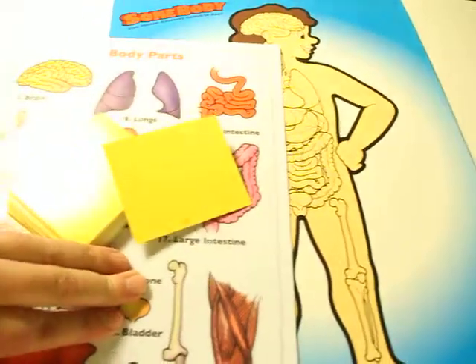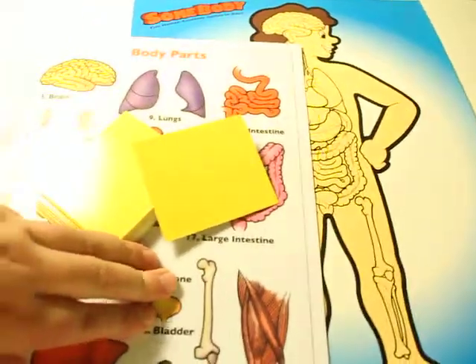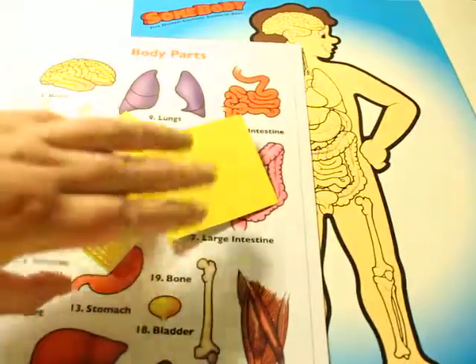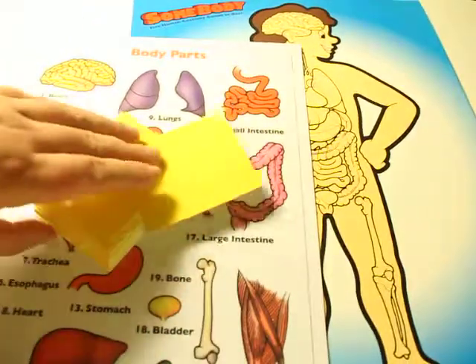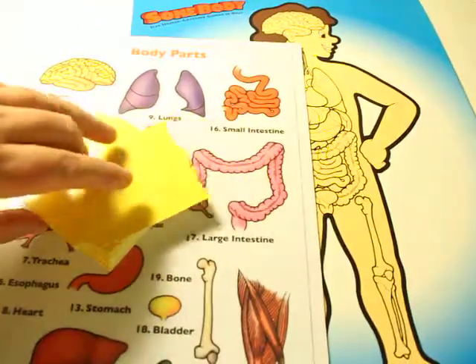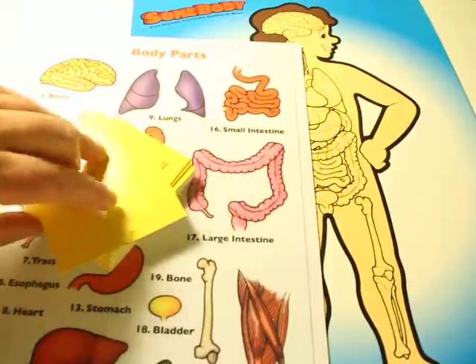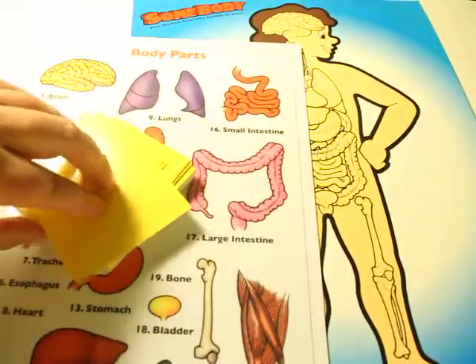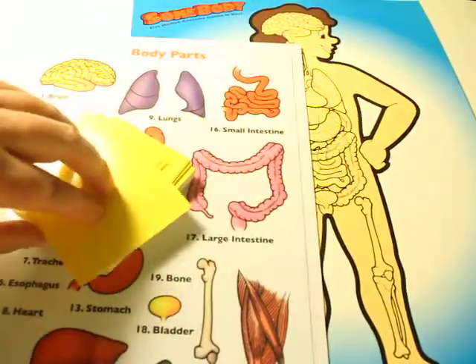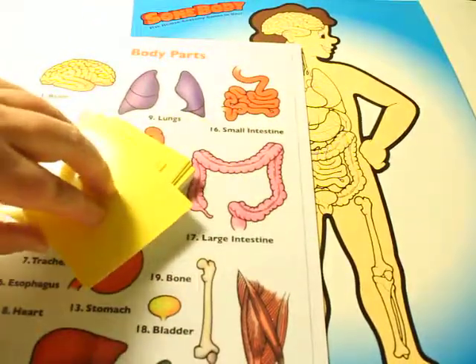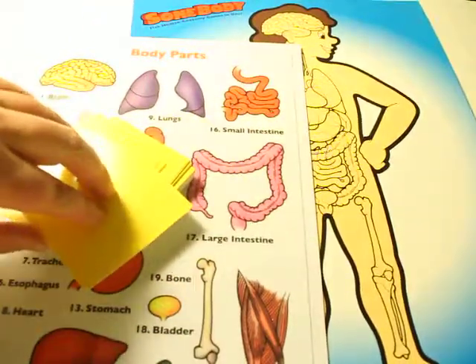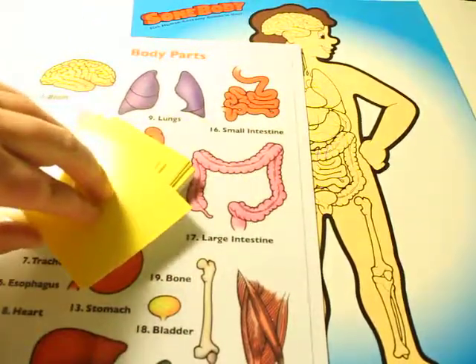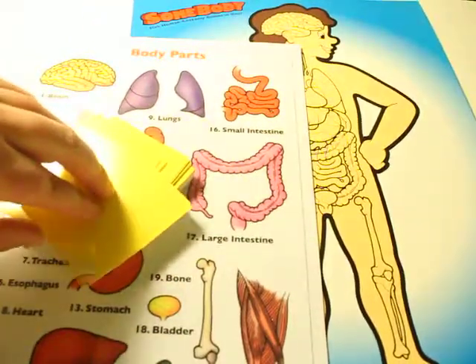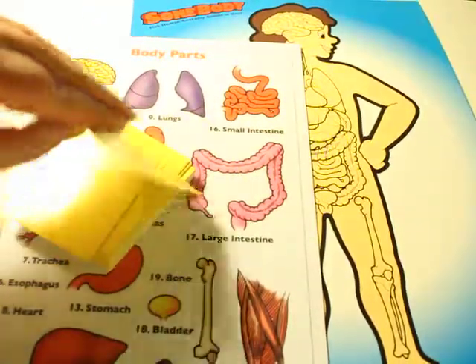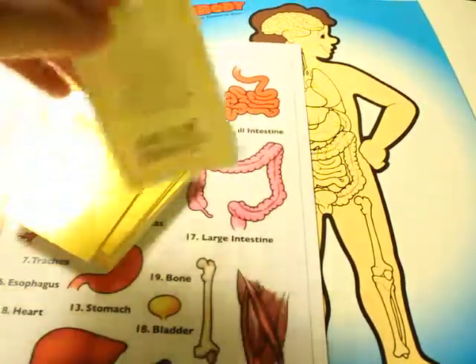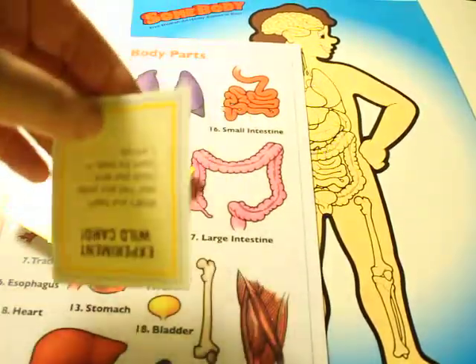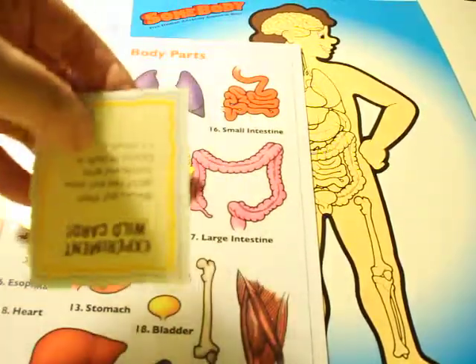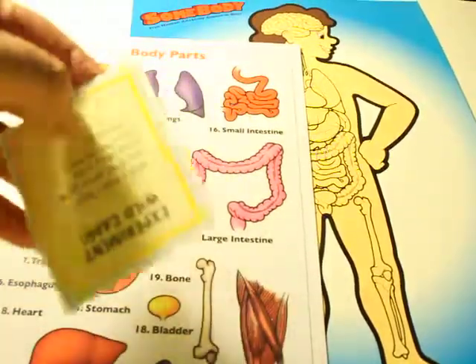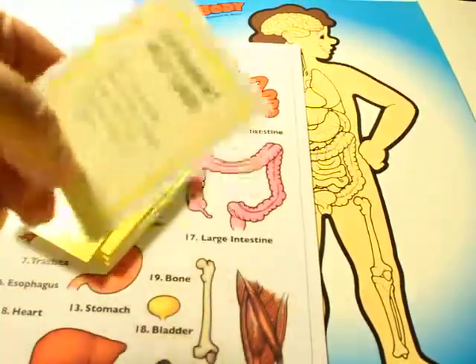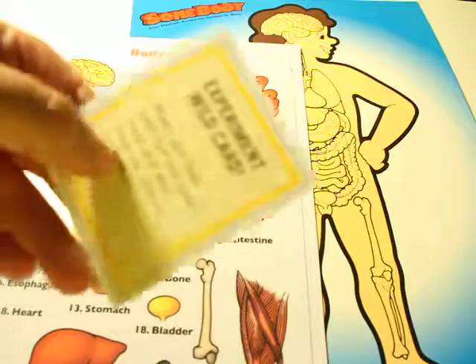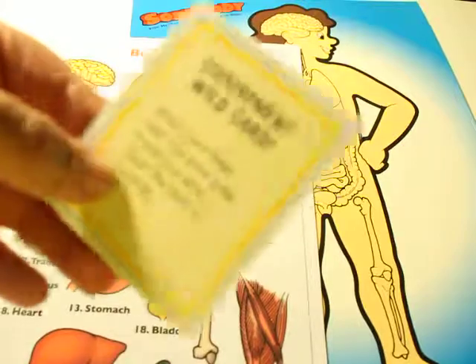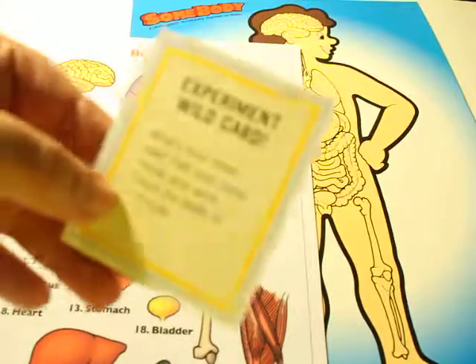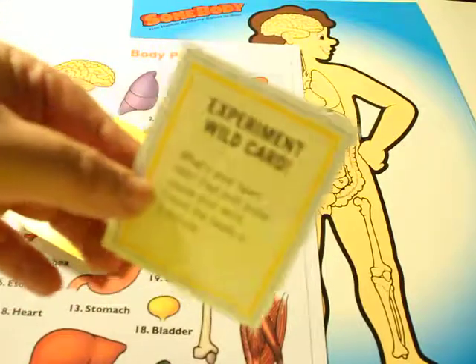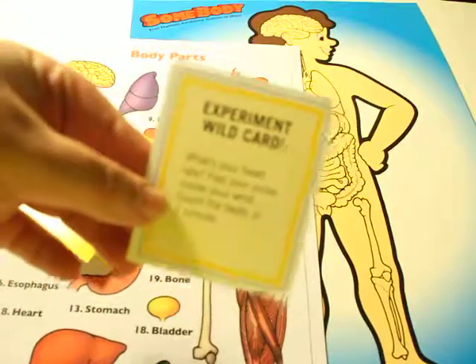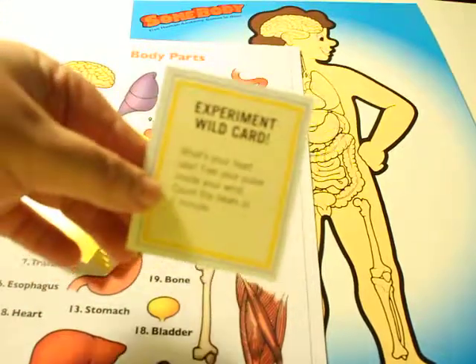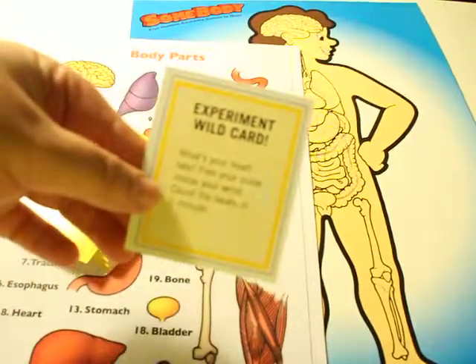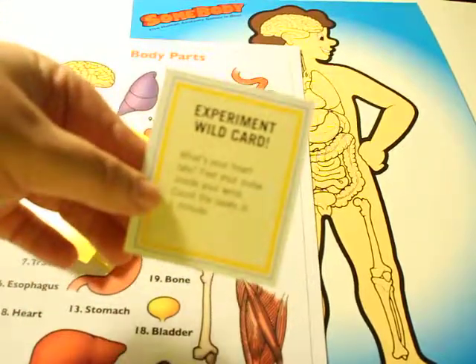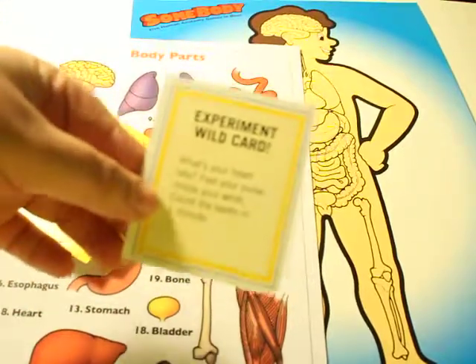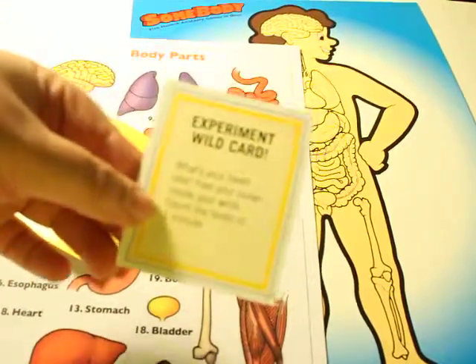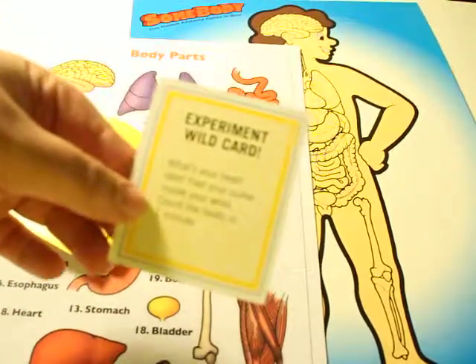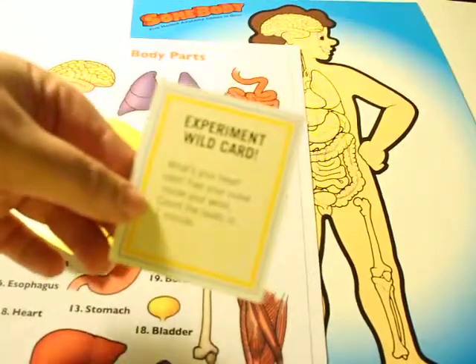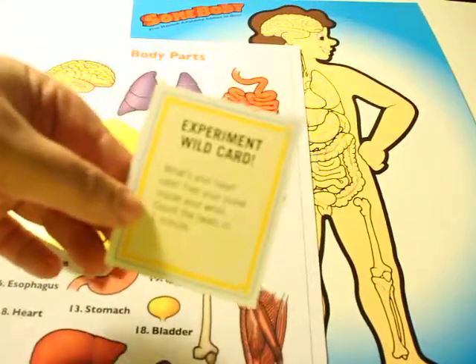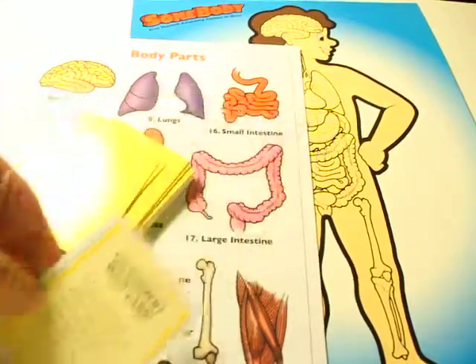There are two levels of play. The first level of play is you pick up a card and the child gets to read it. For example, experiment wild card.